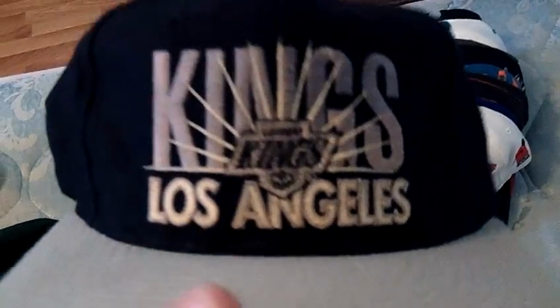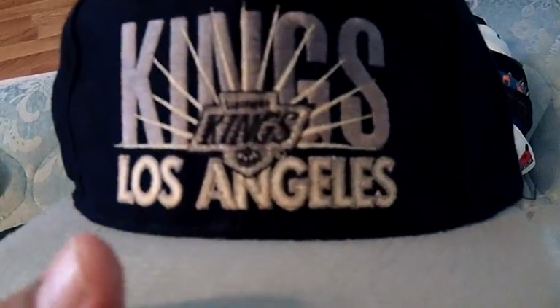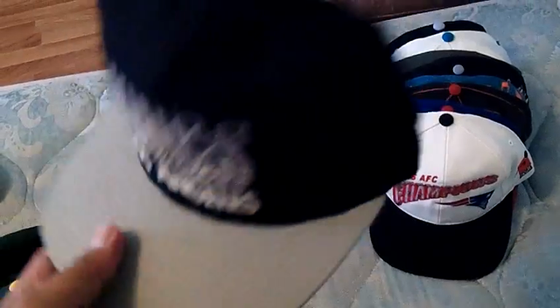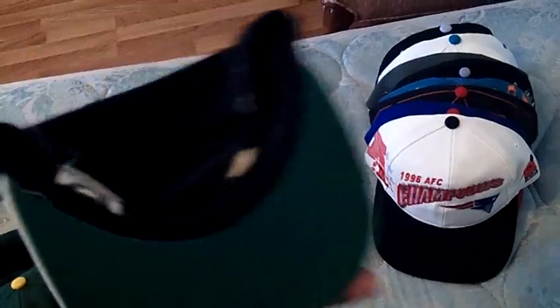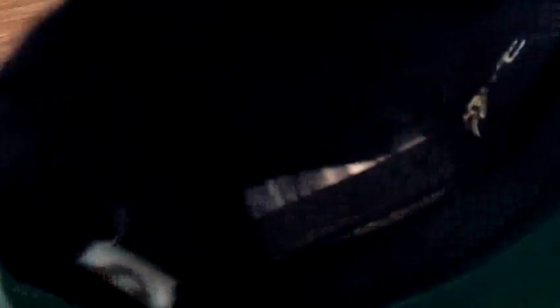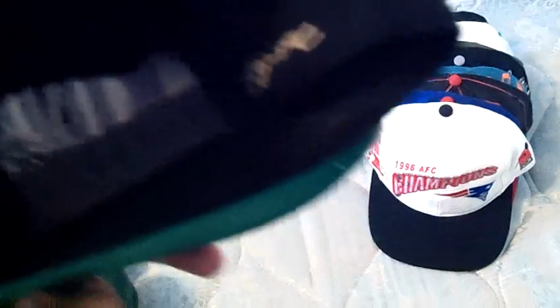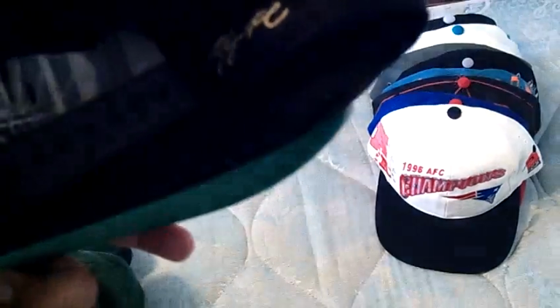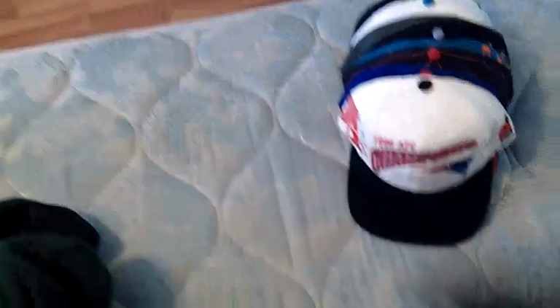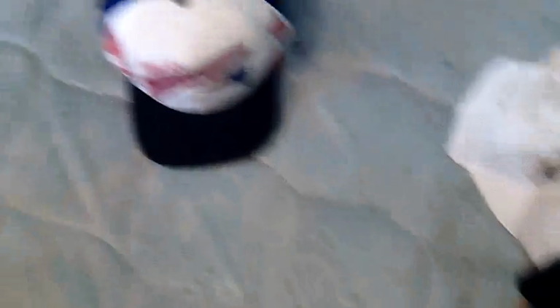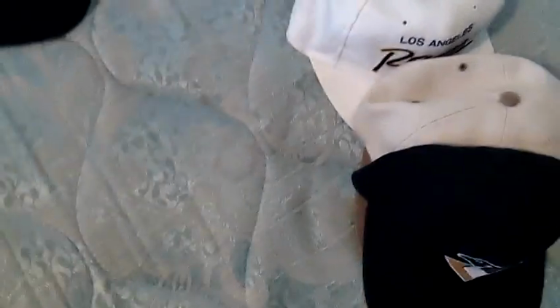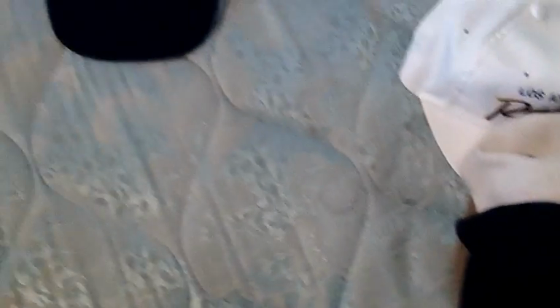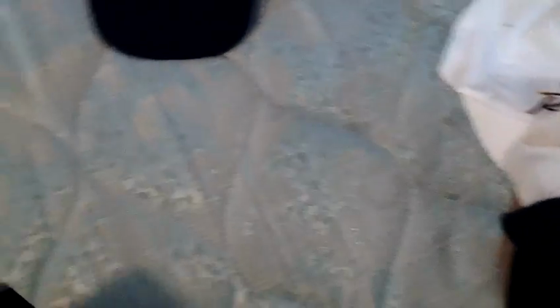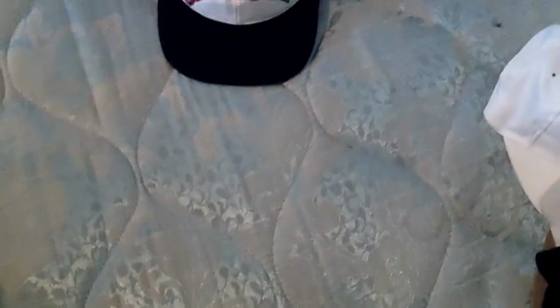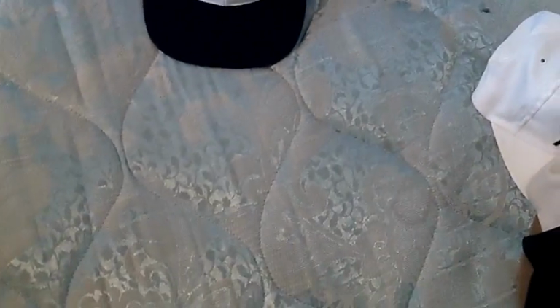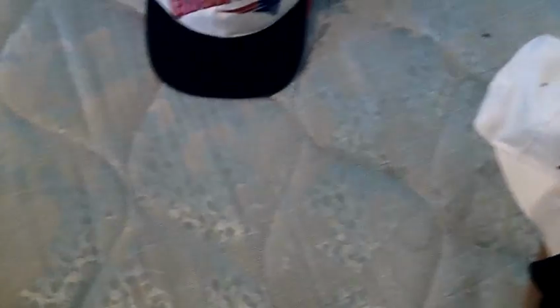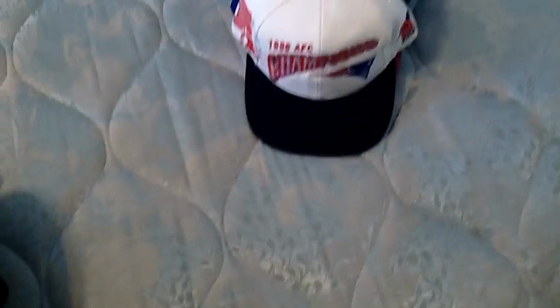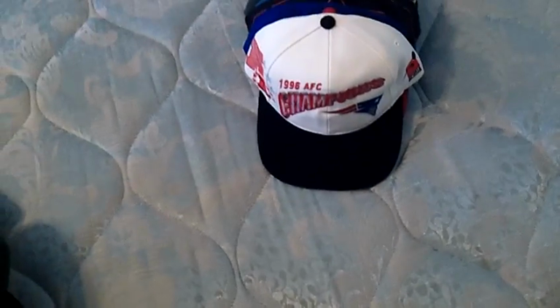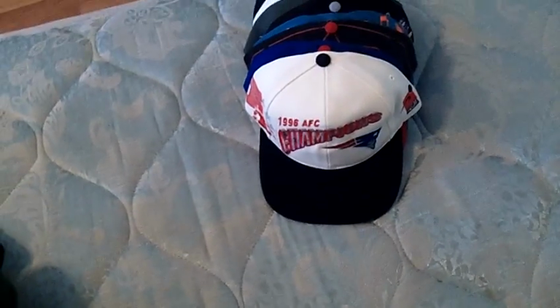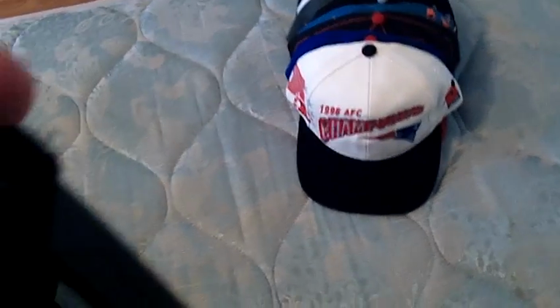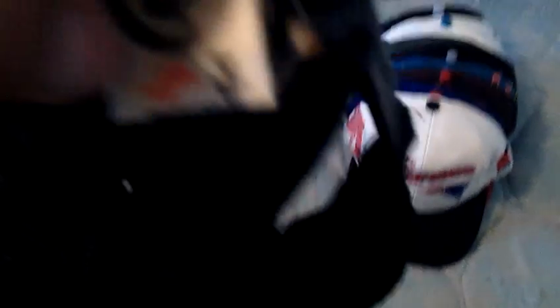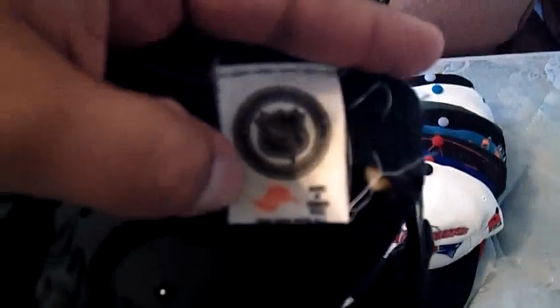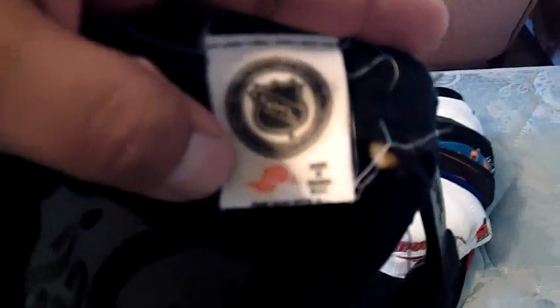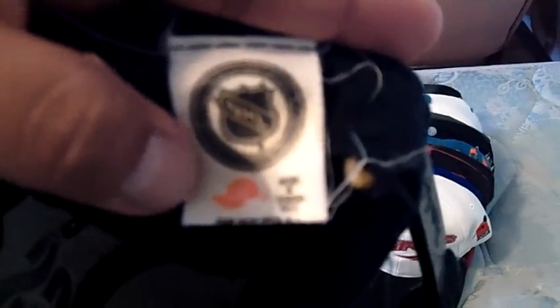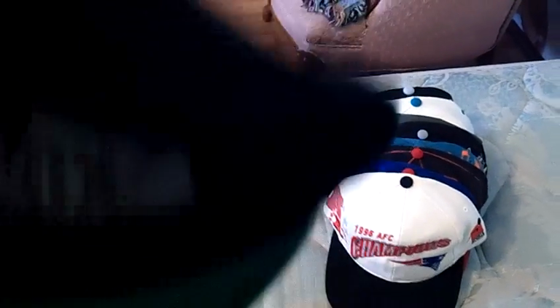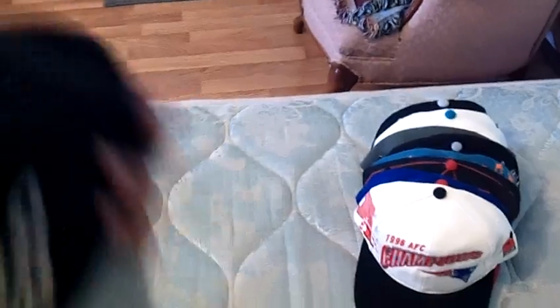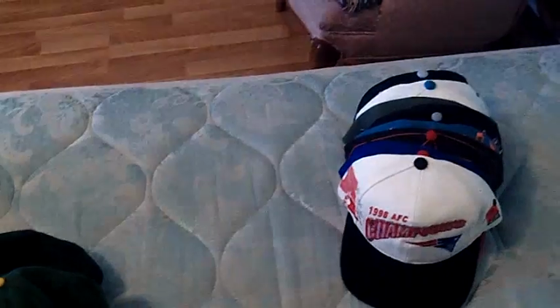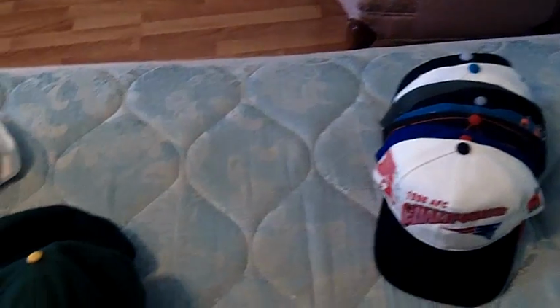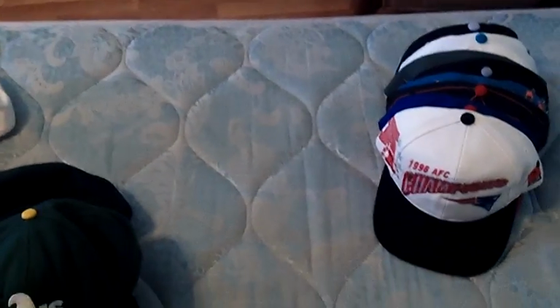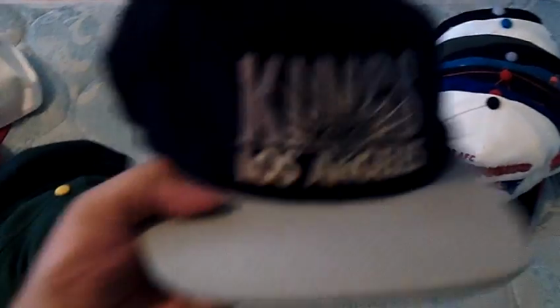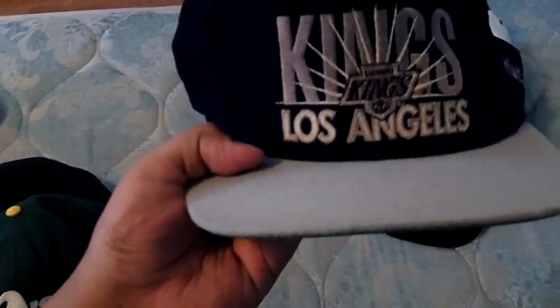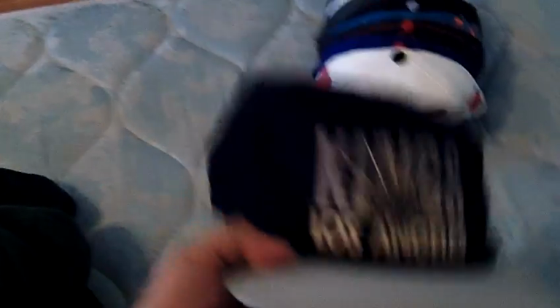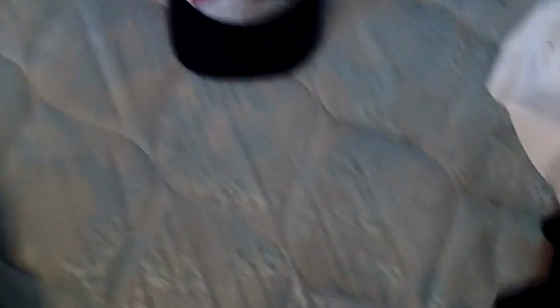LA Kings, all black, made by Signature — NHL, made by AJD. I'll probably do like 22 shipped on that.